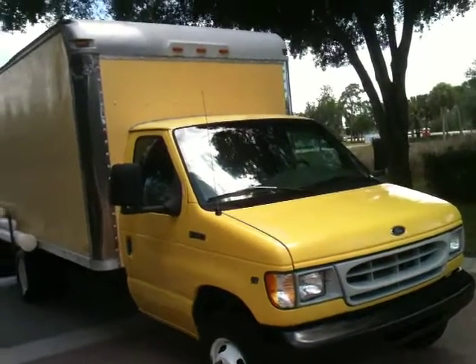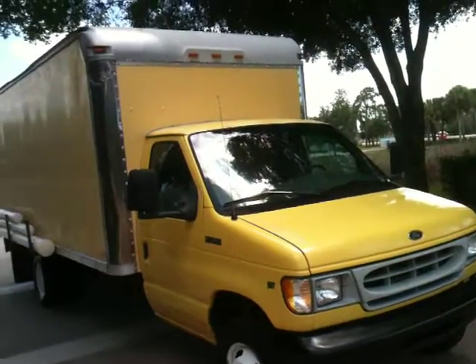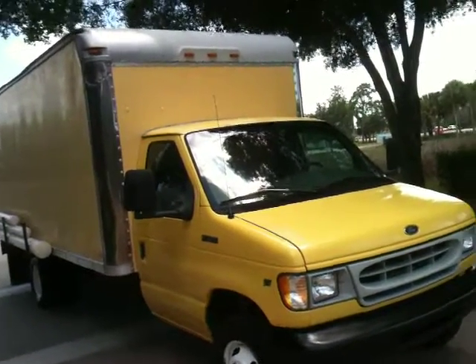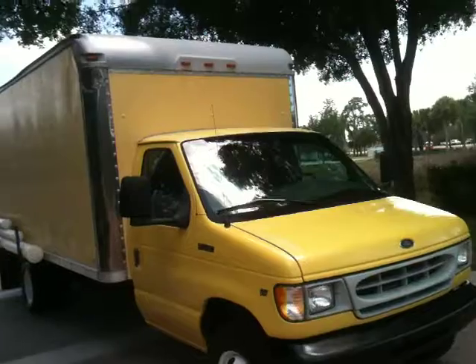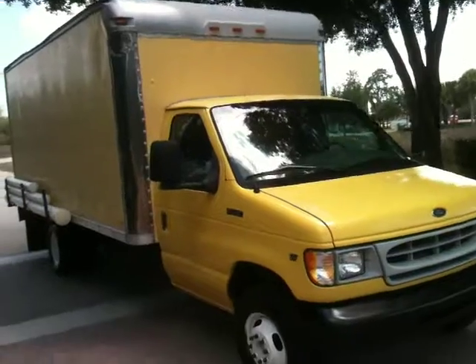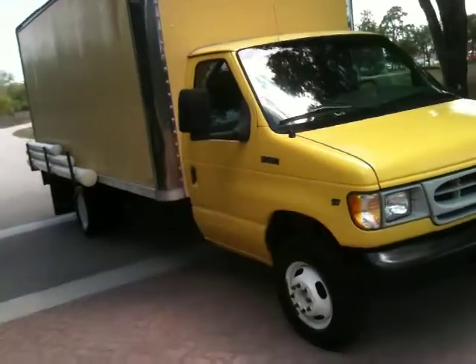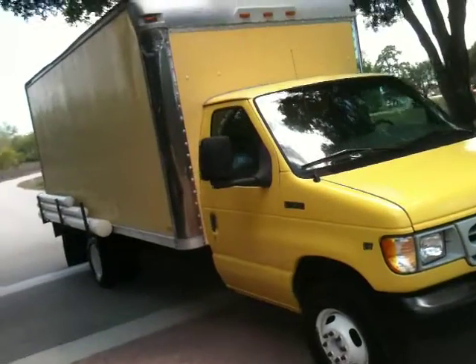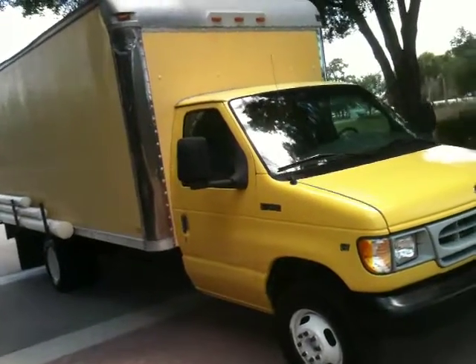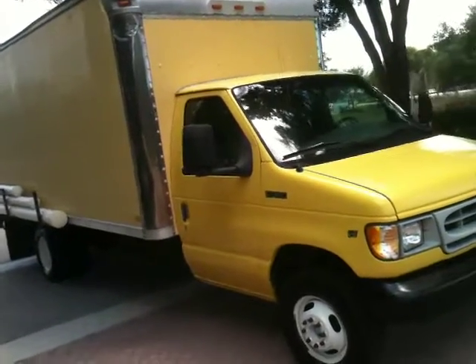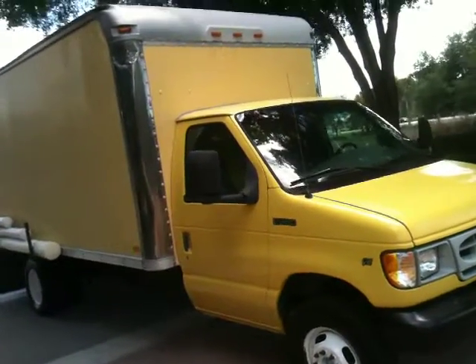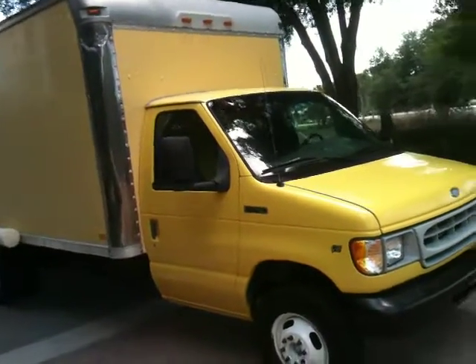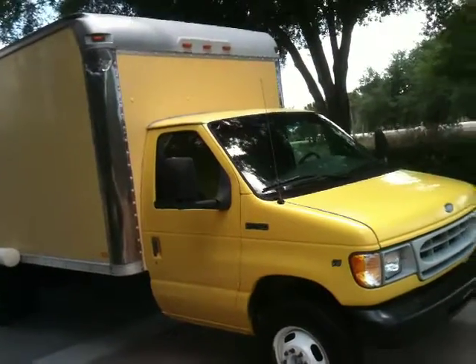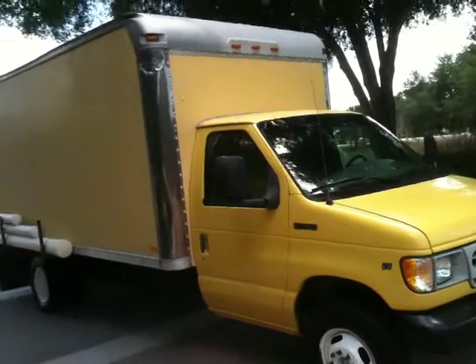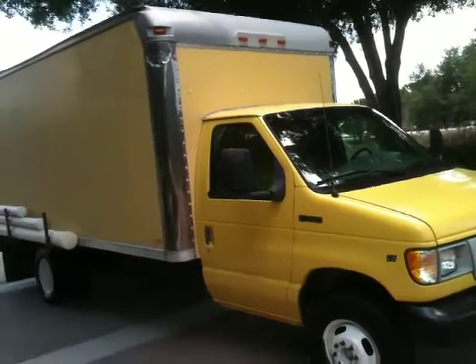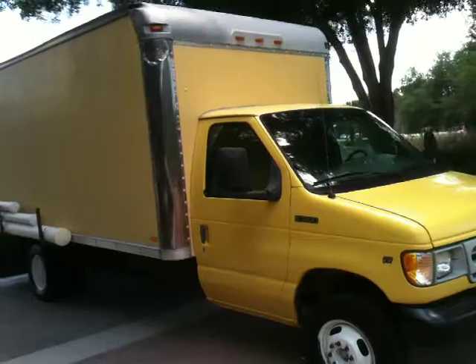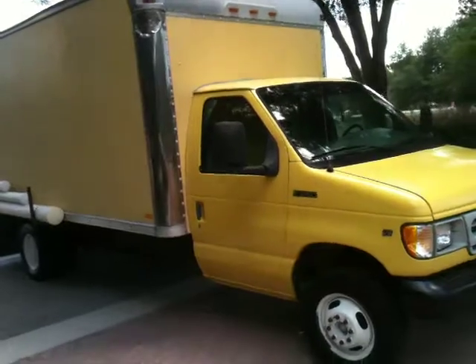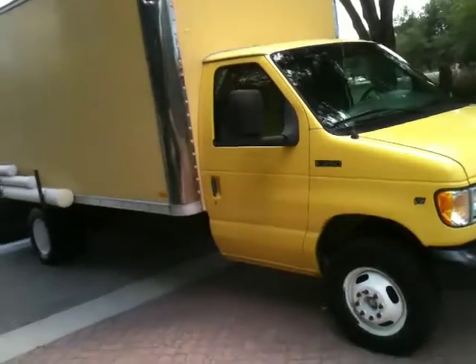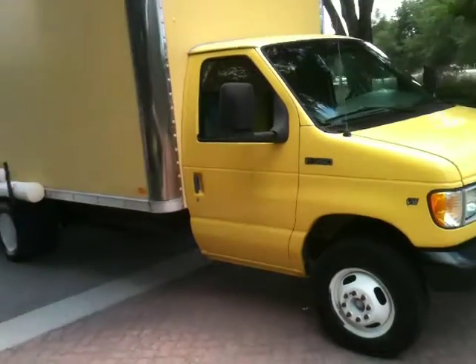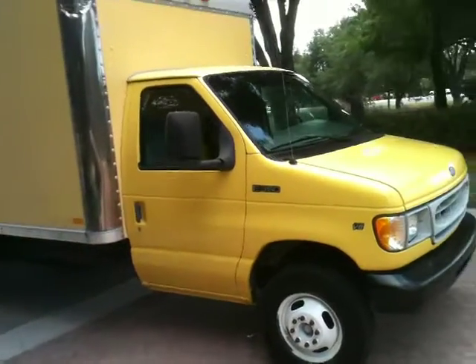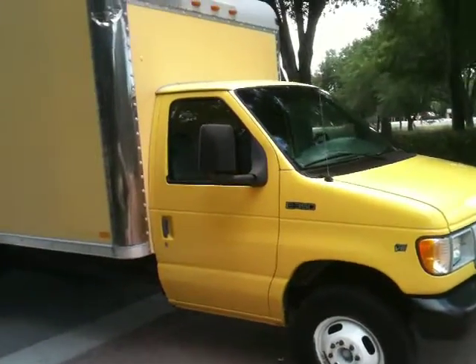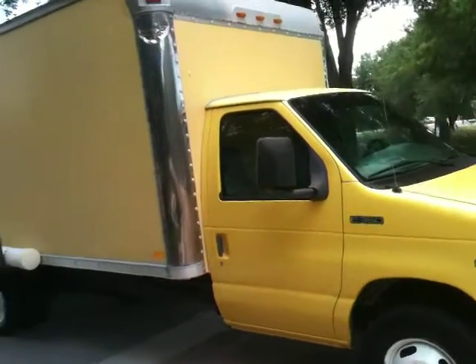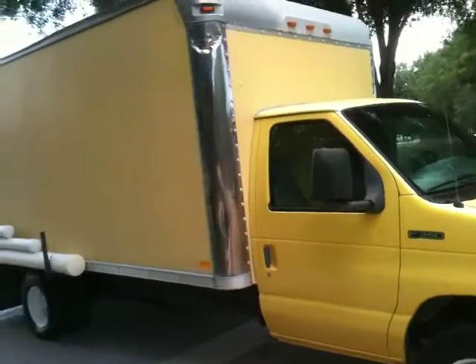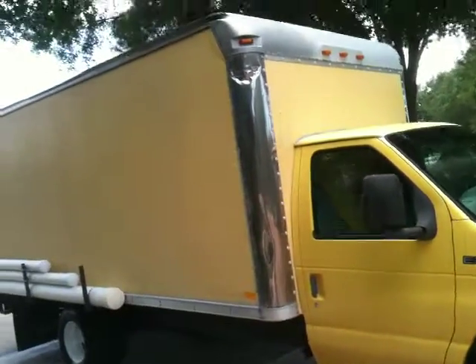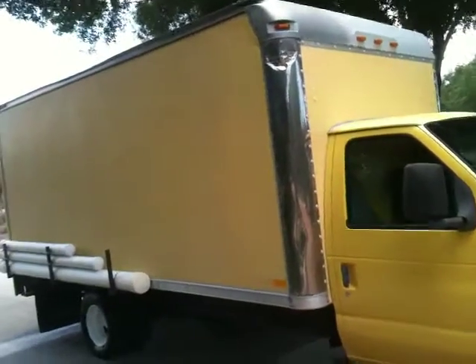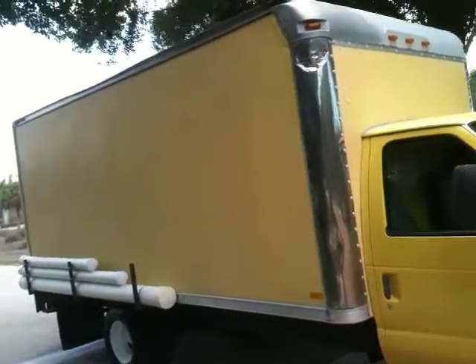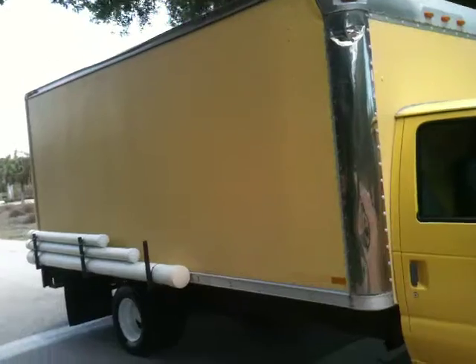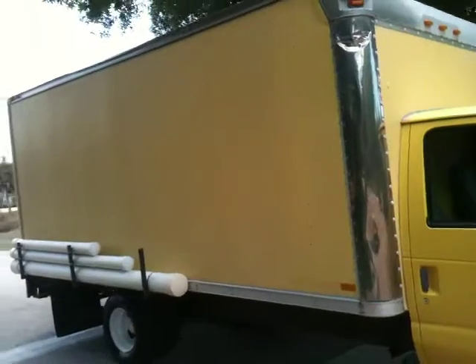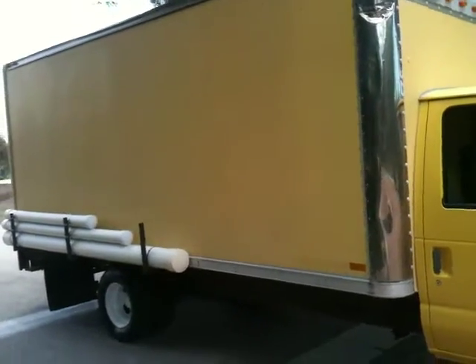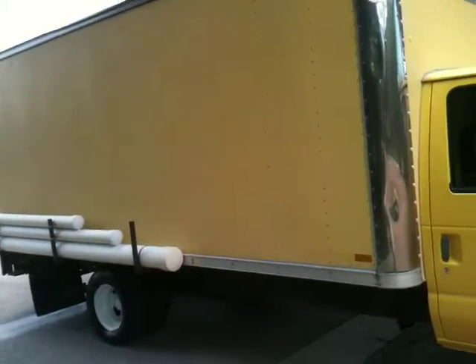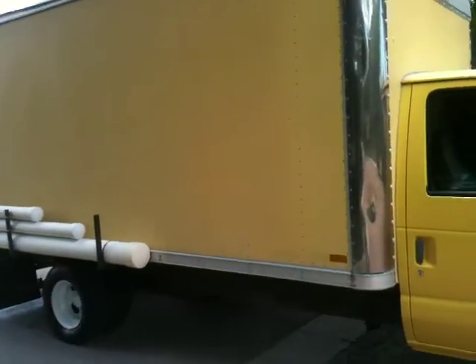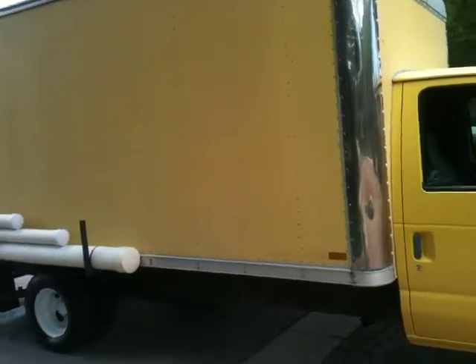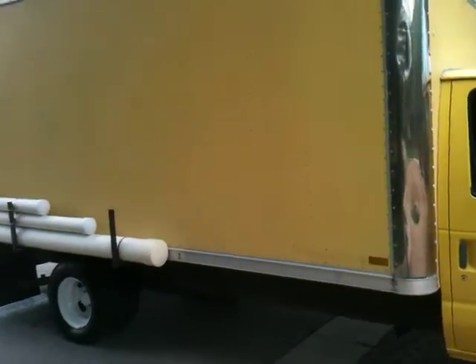If you're looking for a delivery truck or a truck just for your business, this is probably the ideal truck. Super clean interior, ice cold air, and obviously it's in canary yellow.